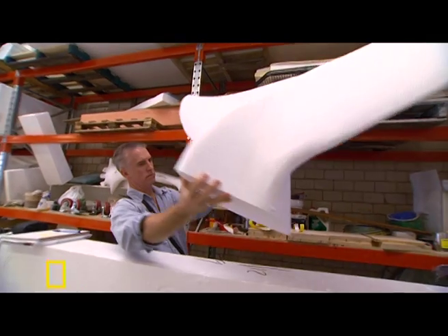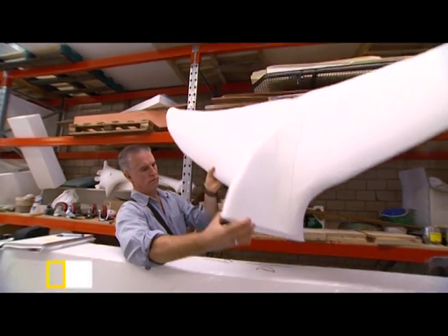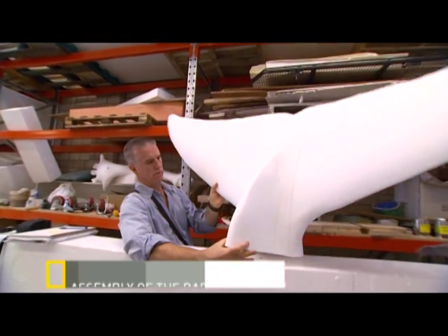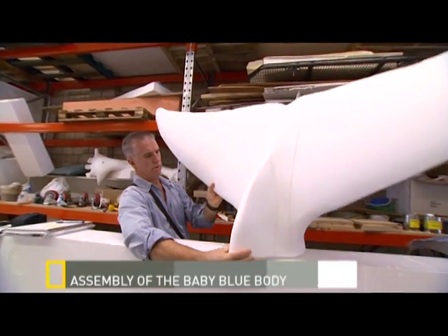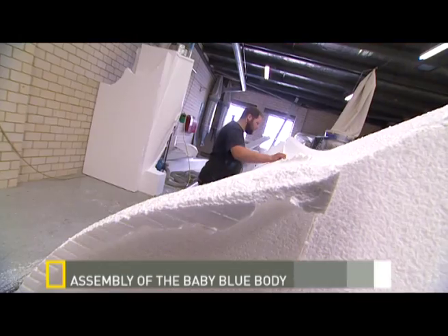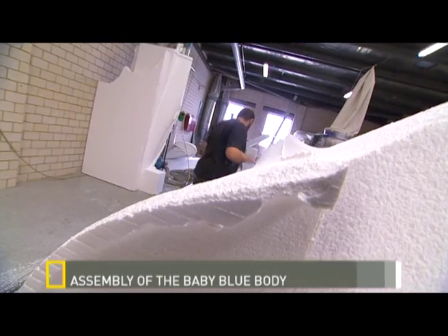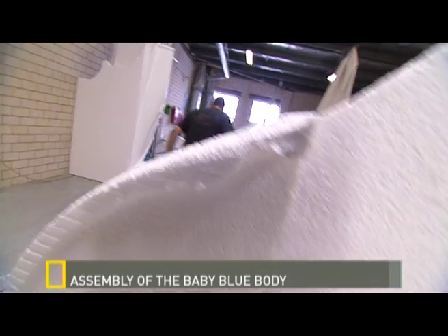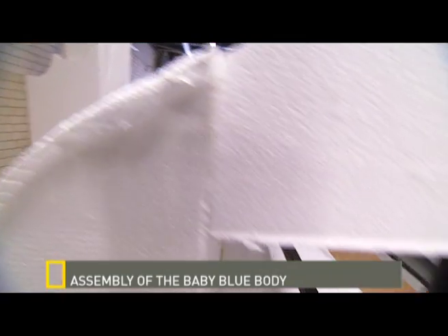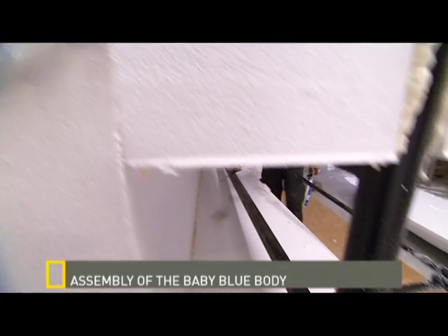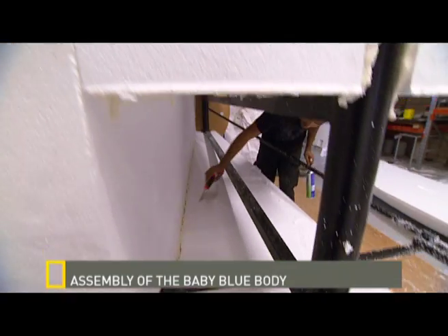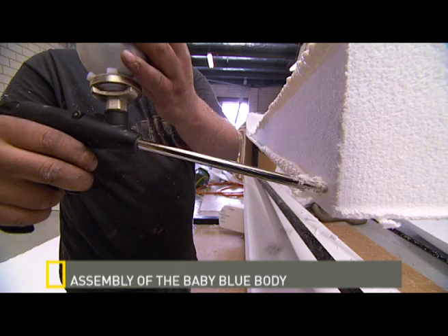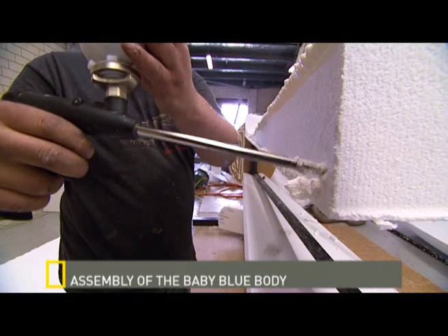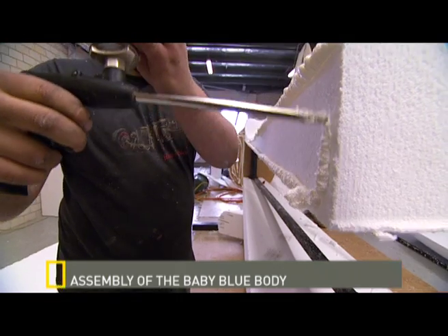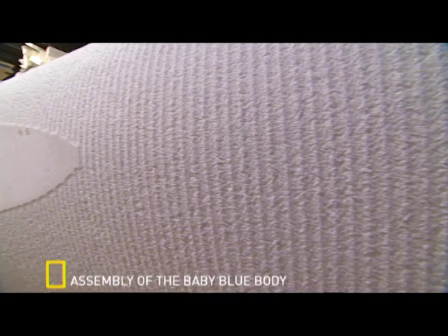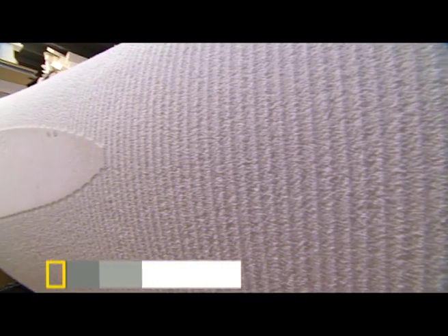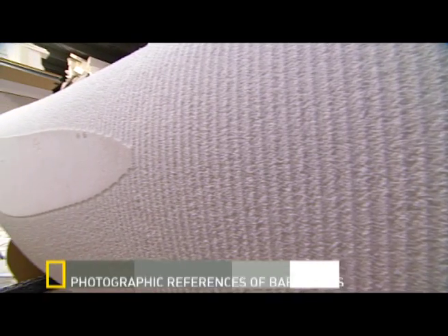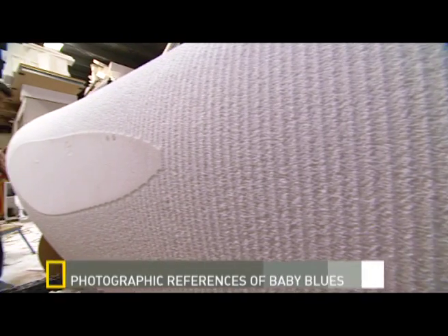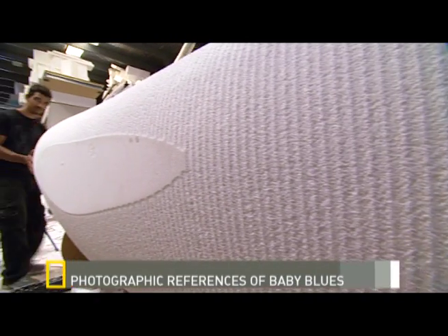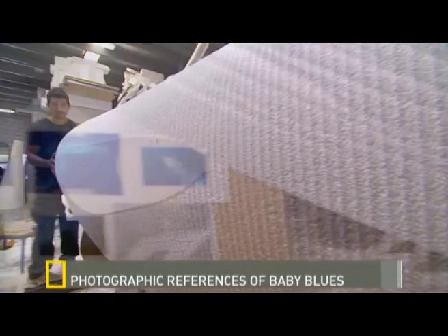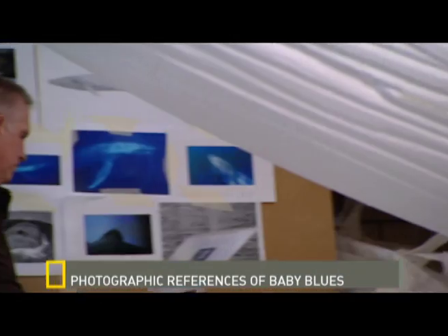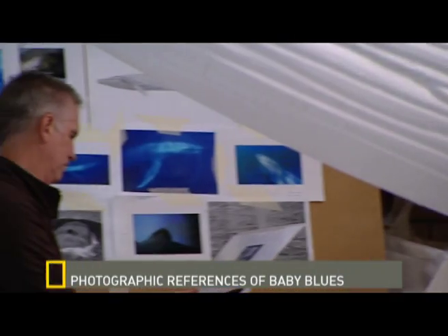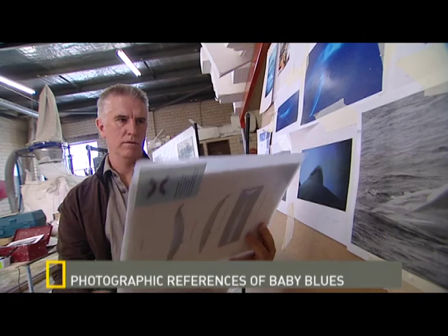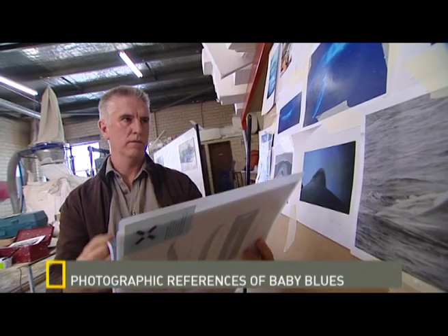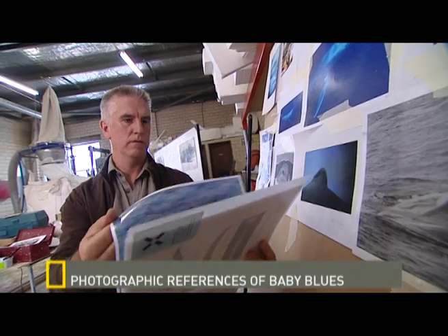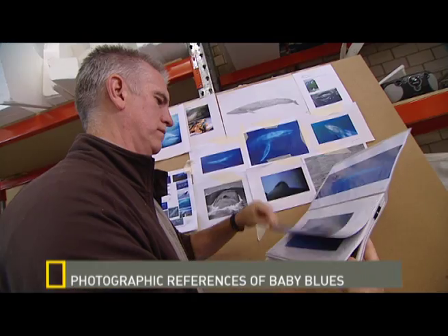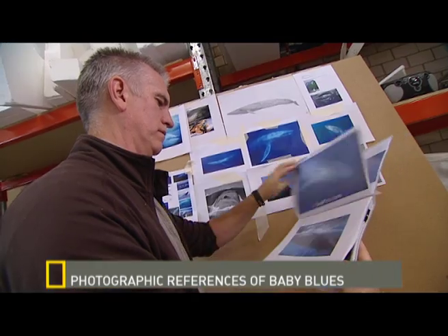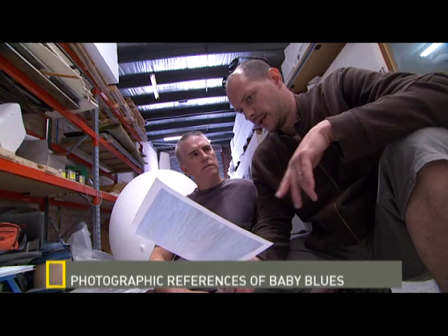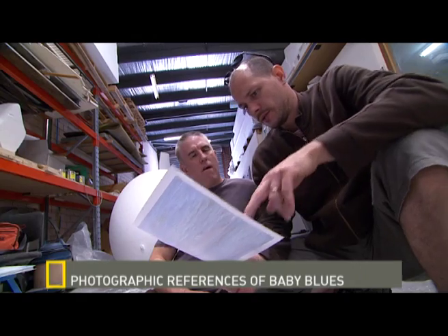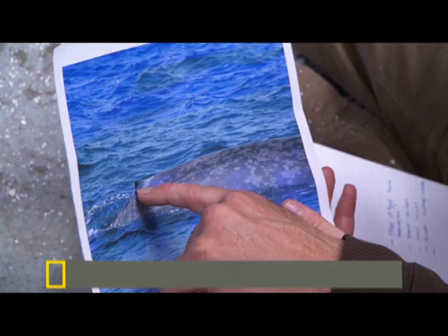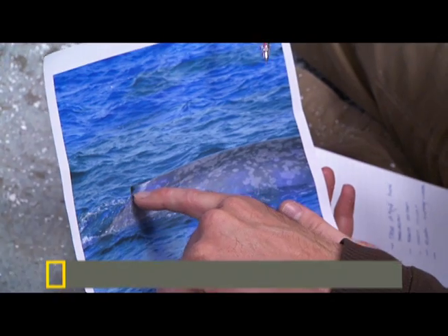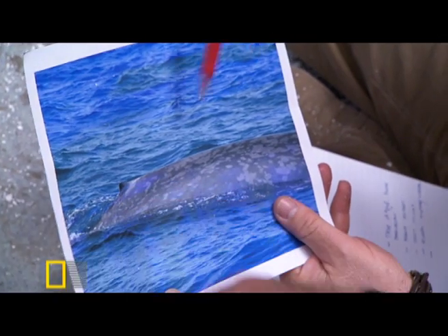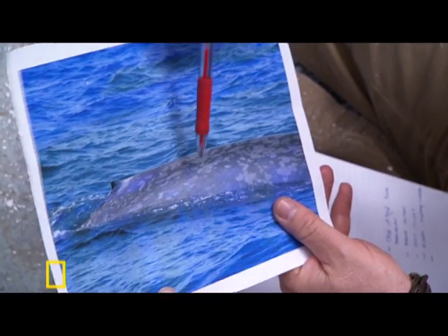The basic structure of the whale is polystyrene blocks — it's actually hollow inside. From then on it was just a manual comparison of the photographs and where the muscles on the whale were.